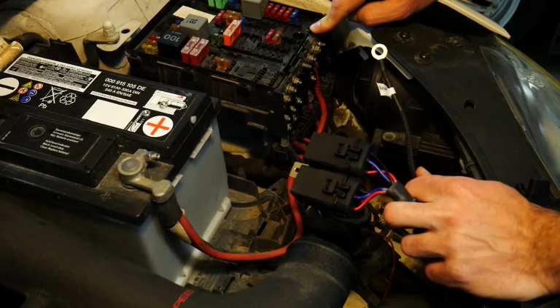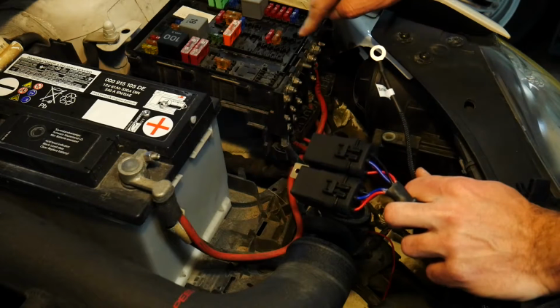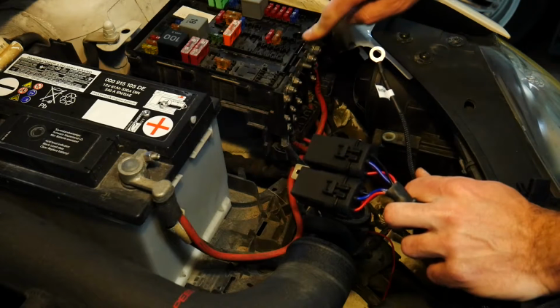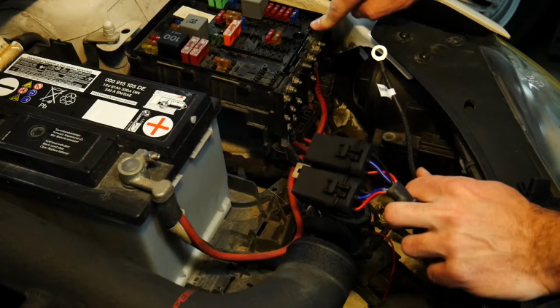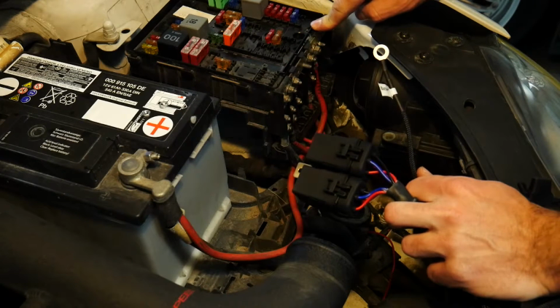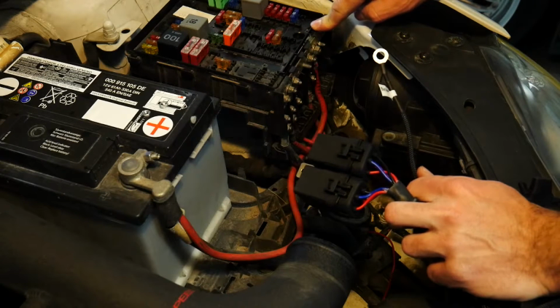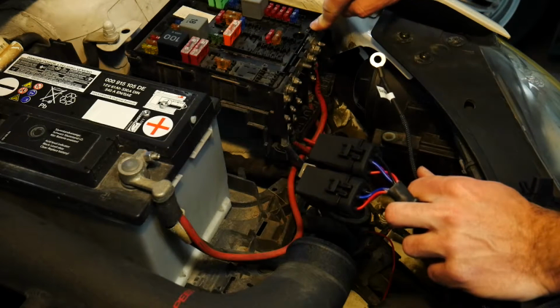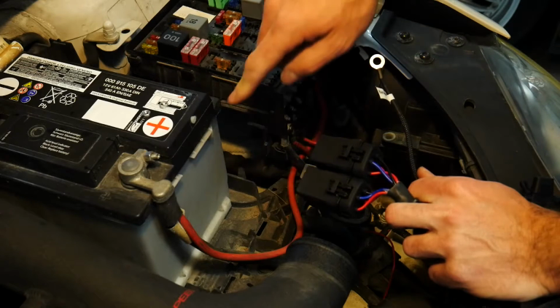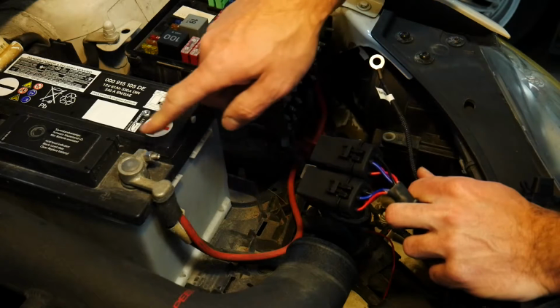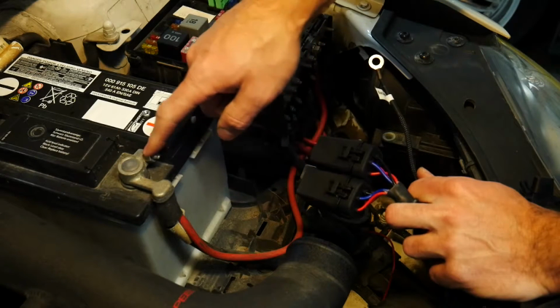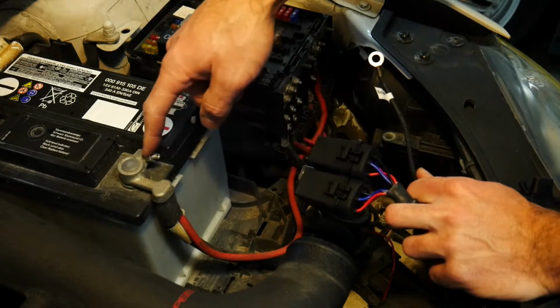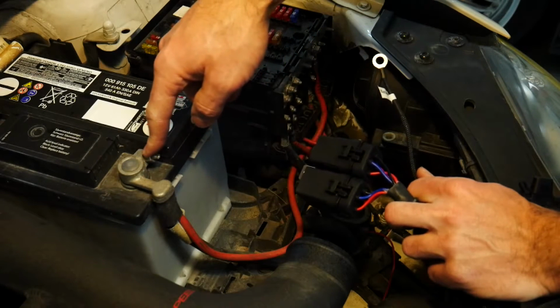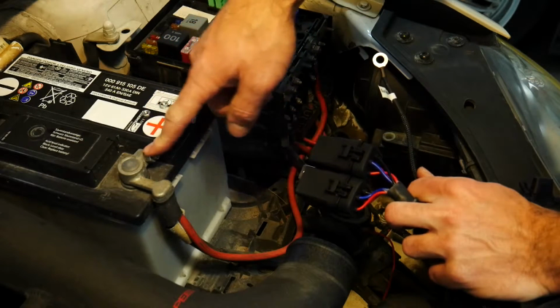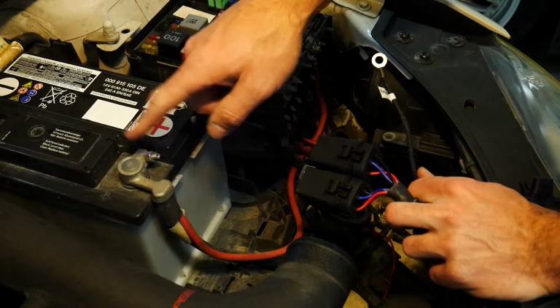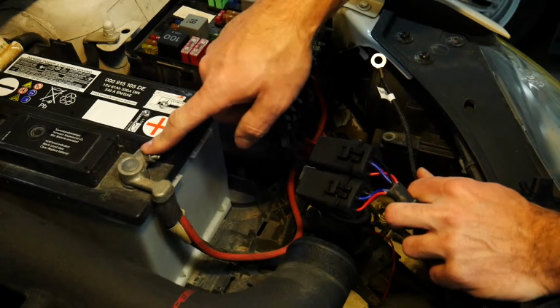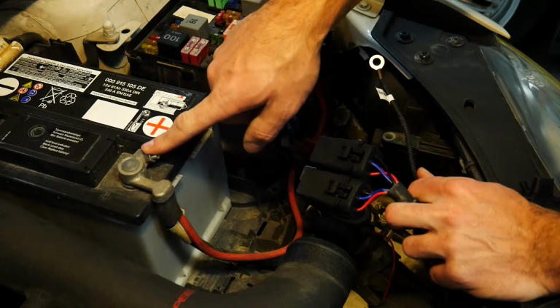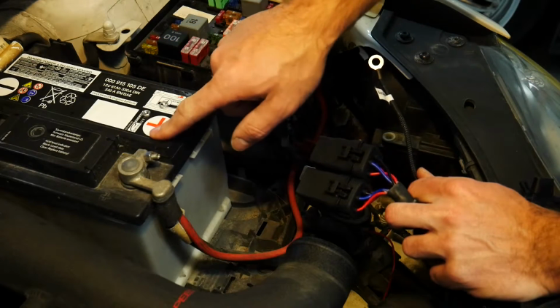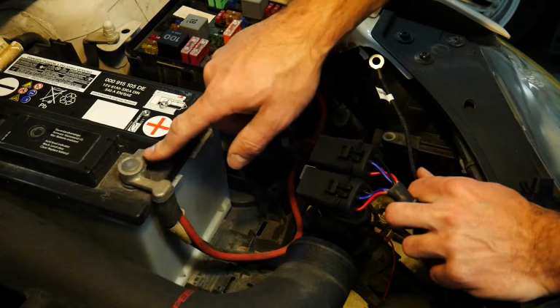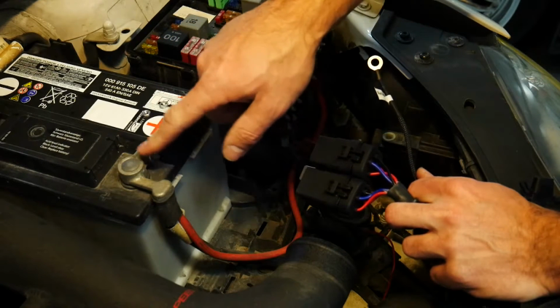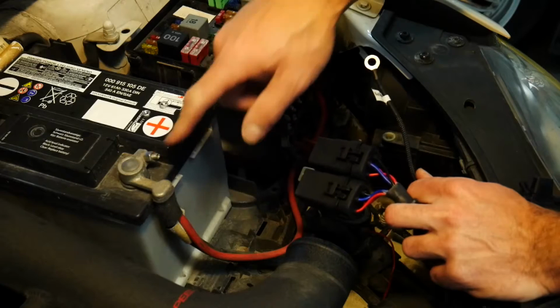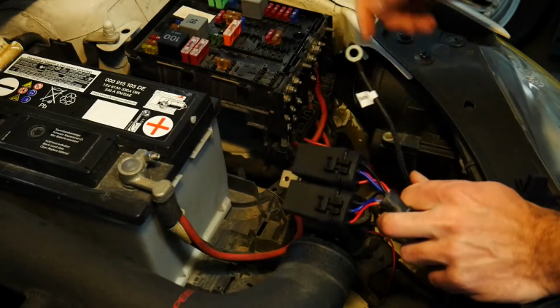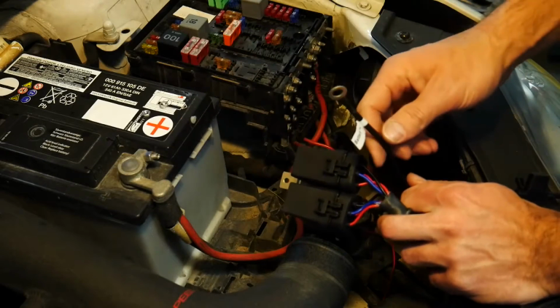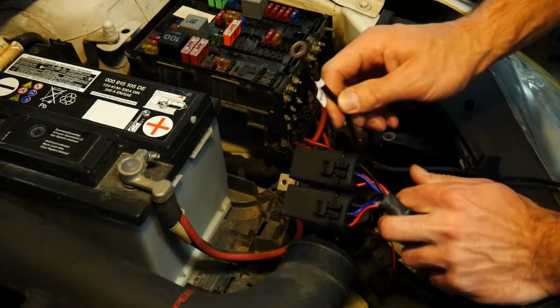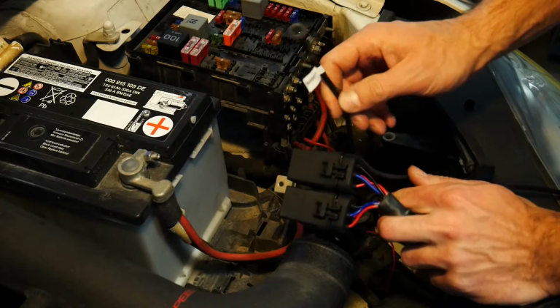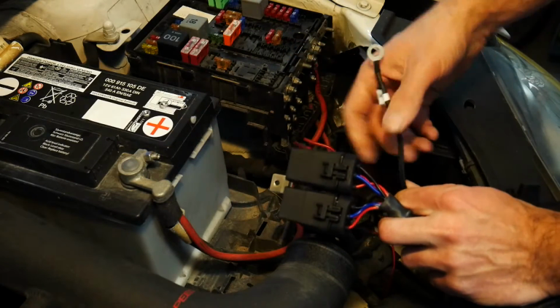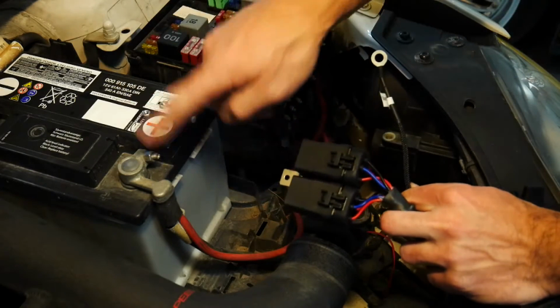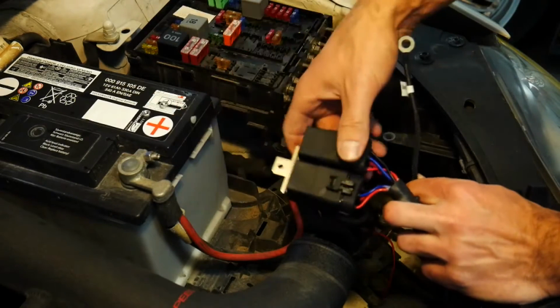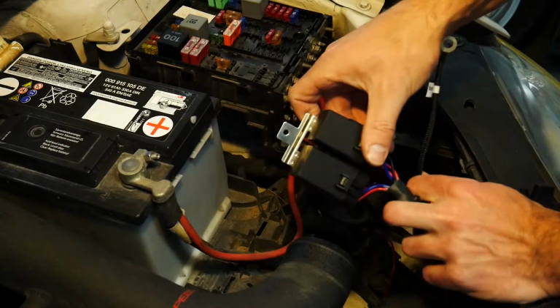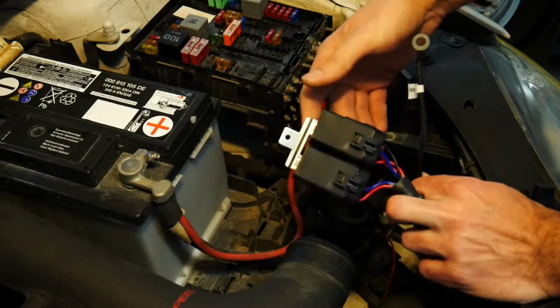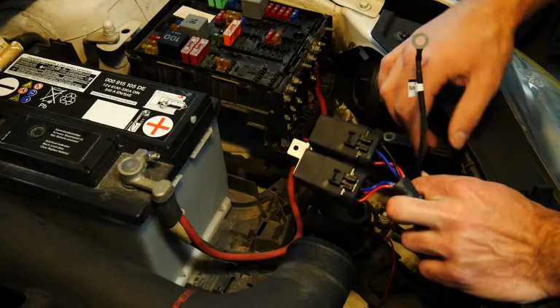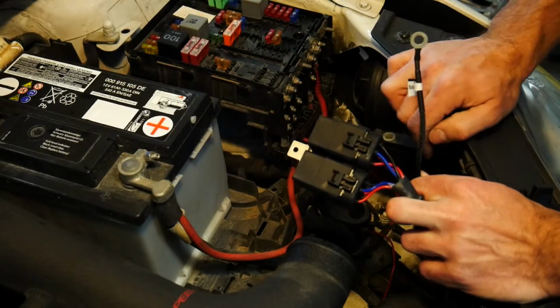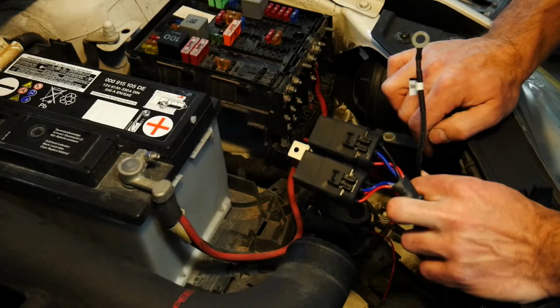If you guys don't have that on your fuse panel, you may have to just jump right off the battery — so you're going to take the 12-volt positive post off your battery and connect this to that, providing your relay harness with 12 volts power.